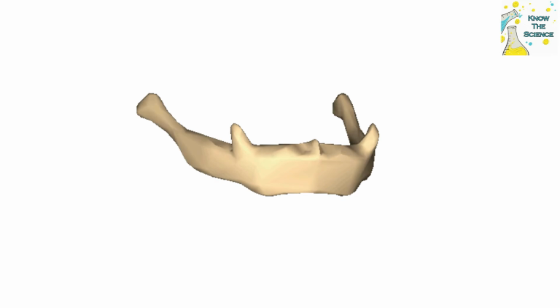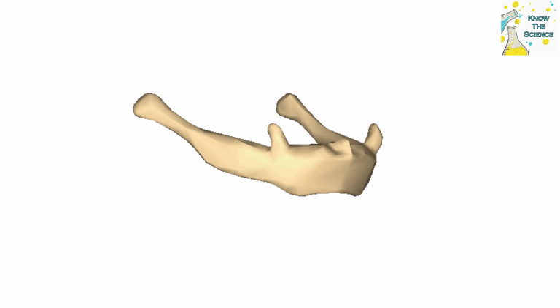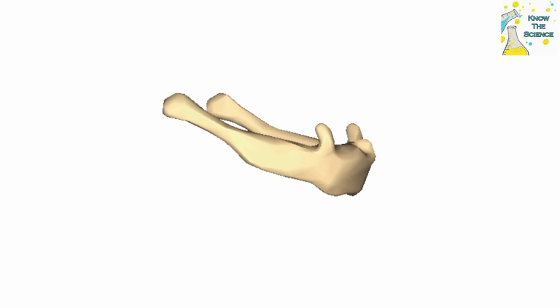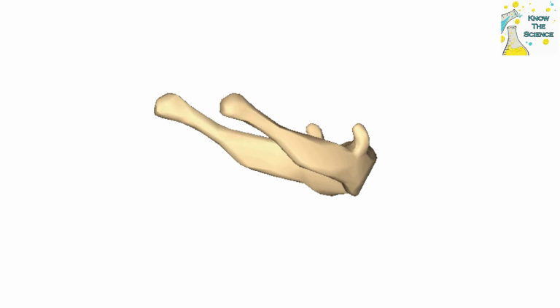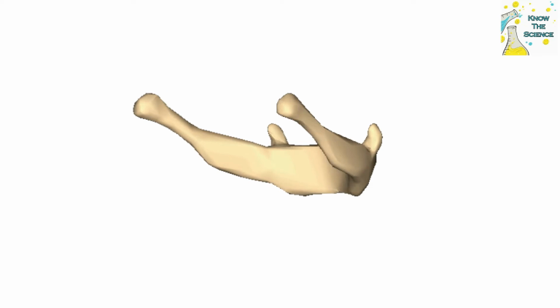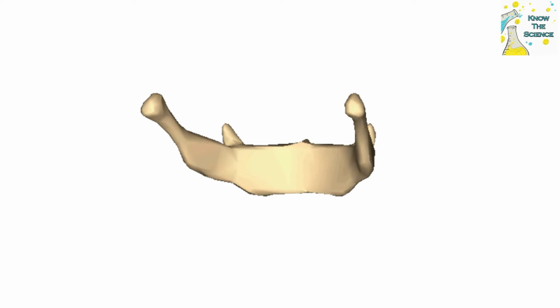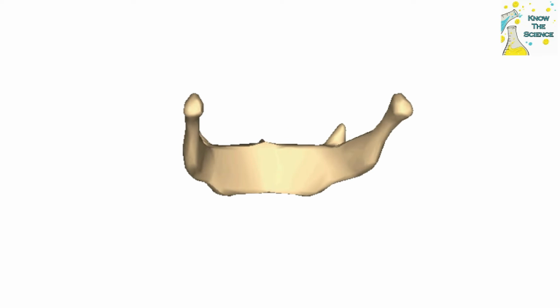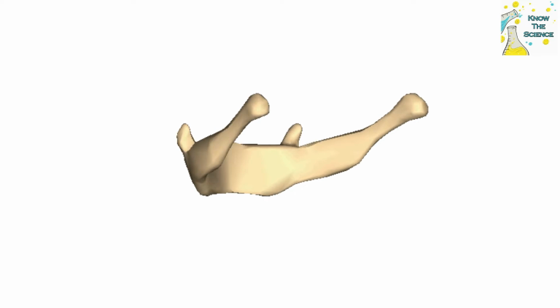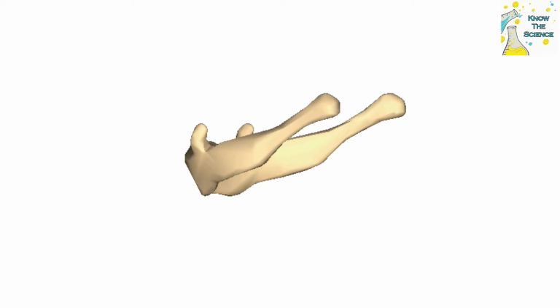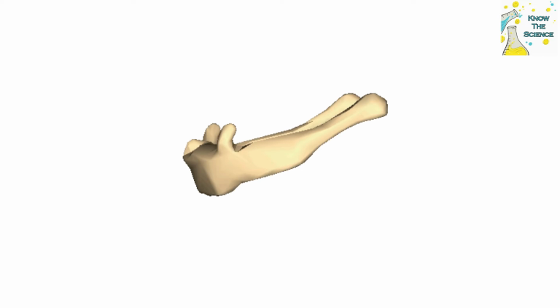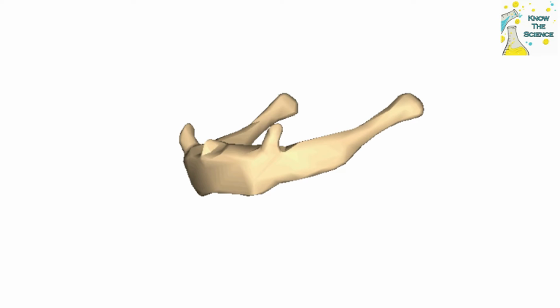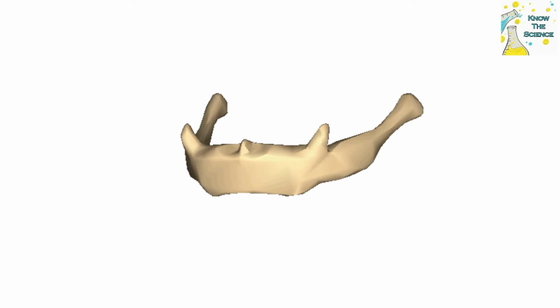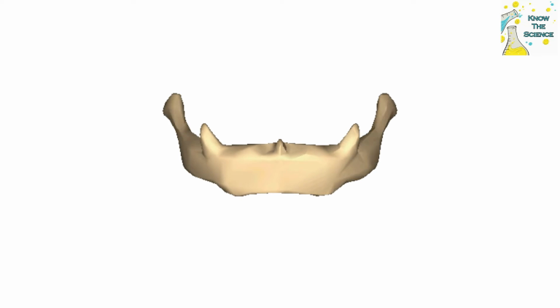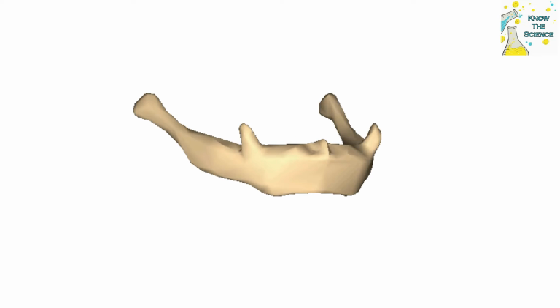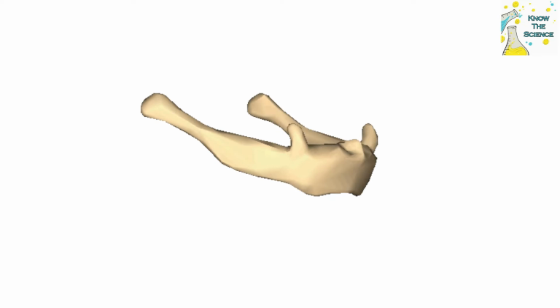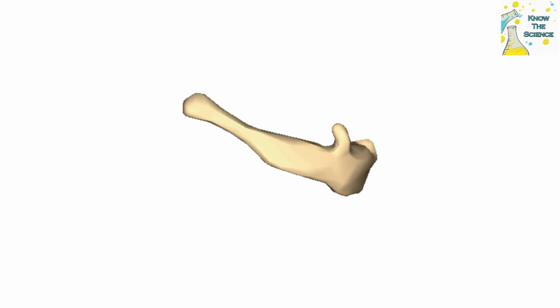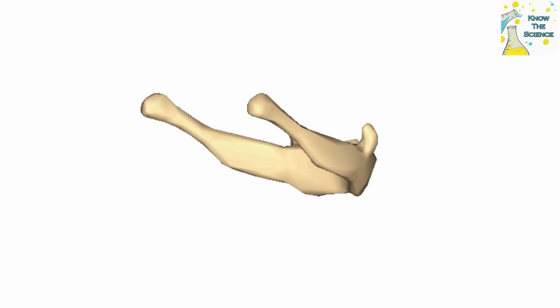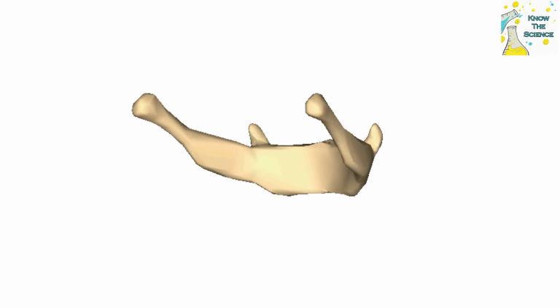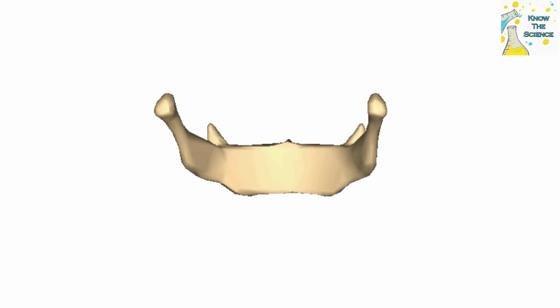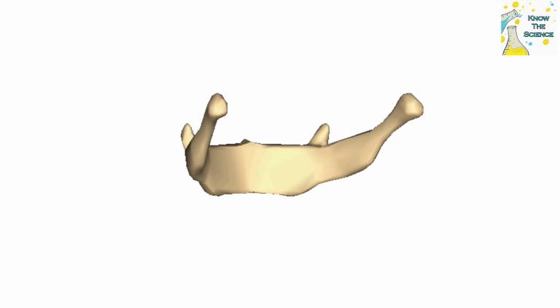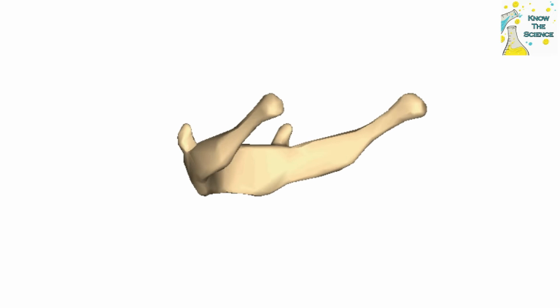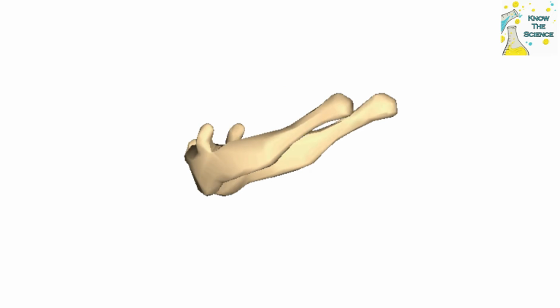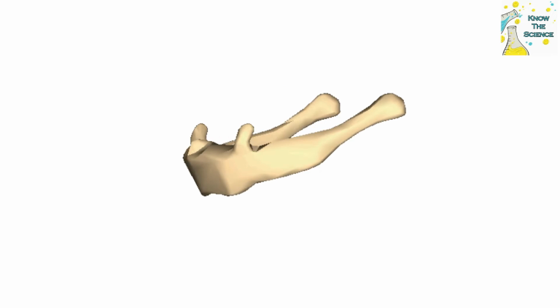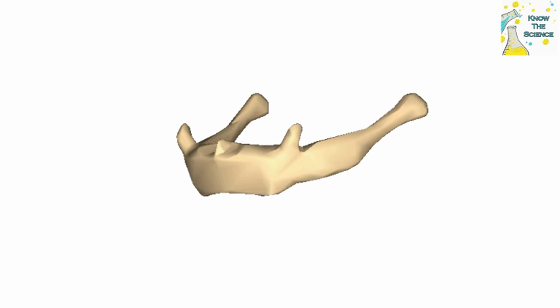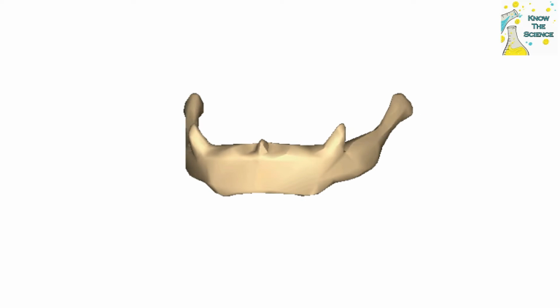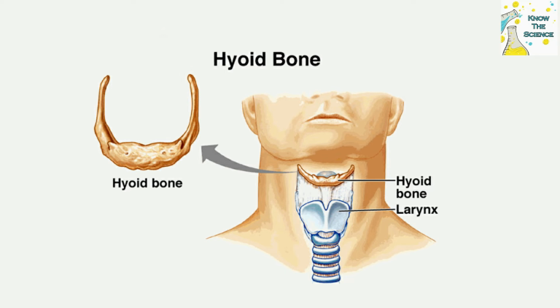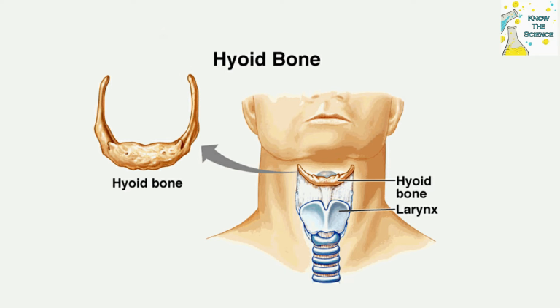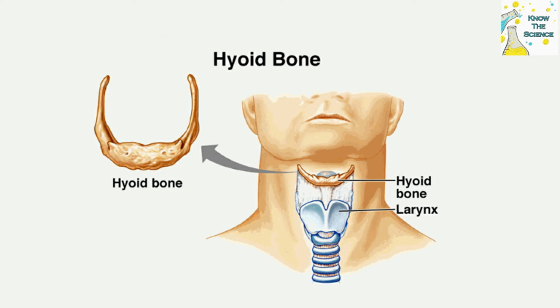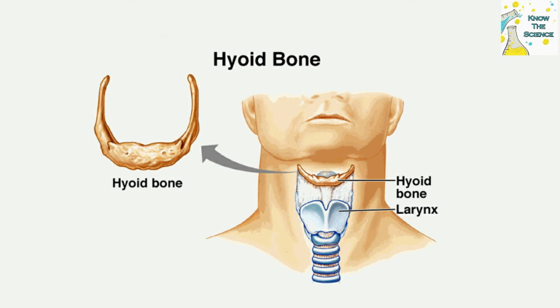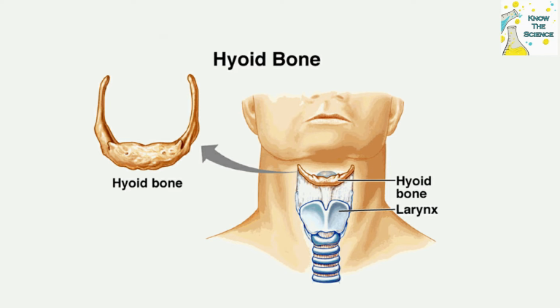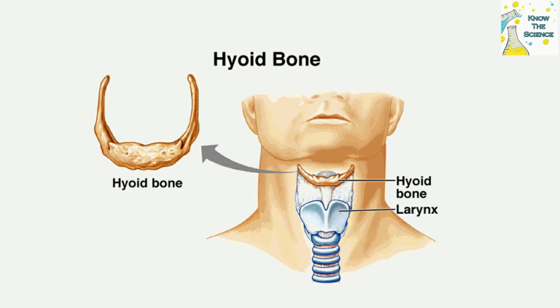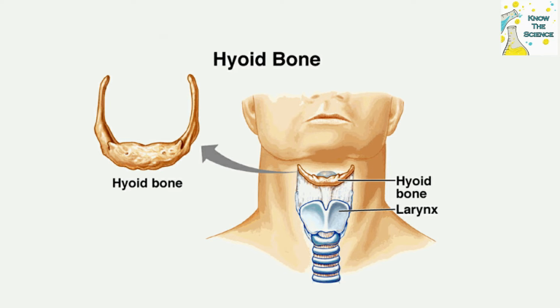The hyoid consists of a body, a pair of larger horns called the greater cornua, and a pair of smaller horns called the lesser cornua. The bone is more or less in the shape of a U, with the body forming the central part, or base, of the letter.